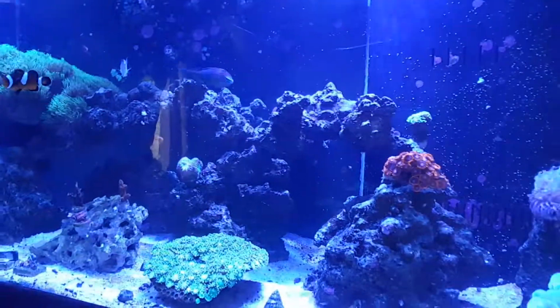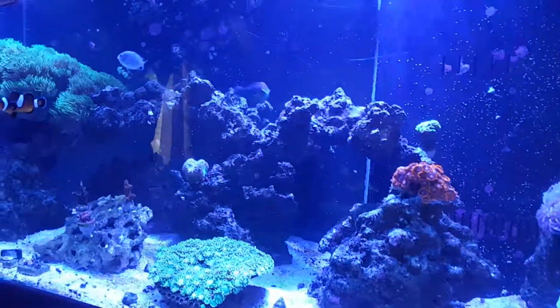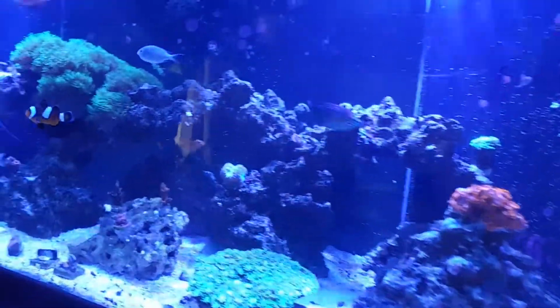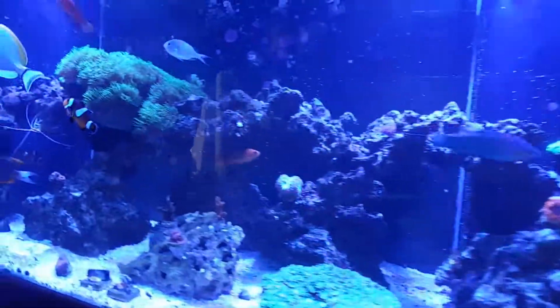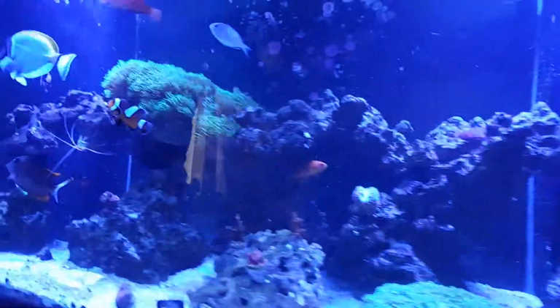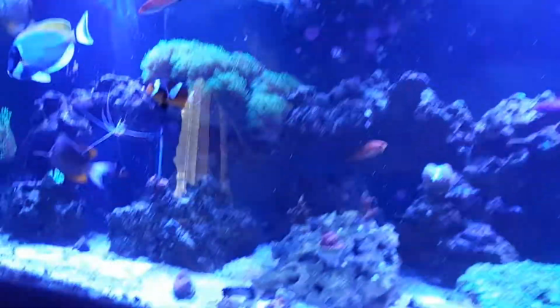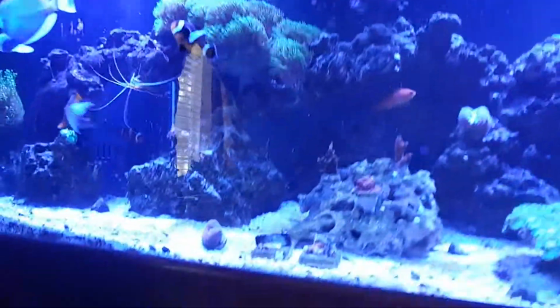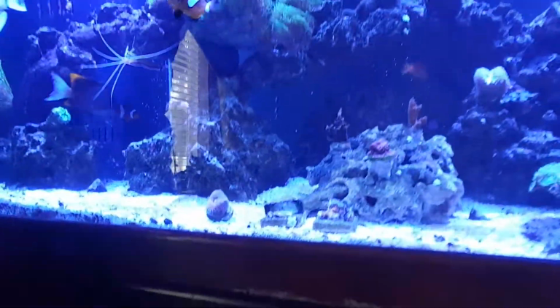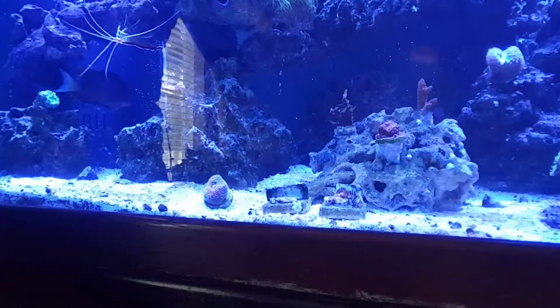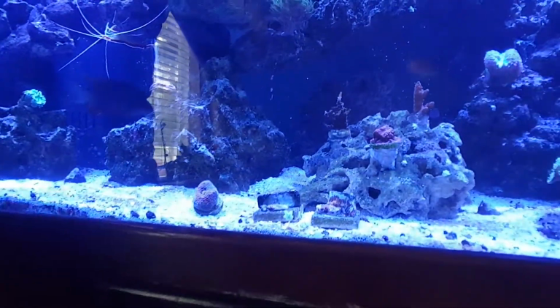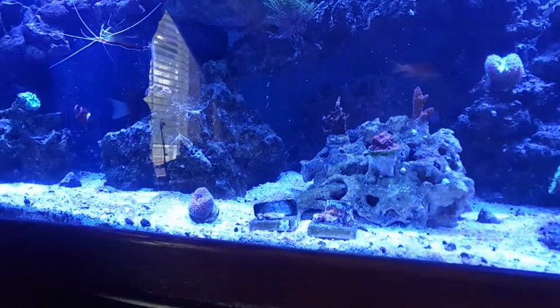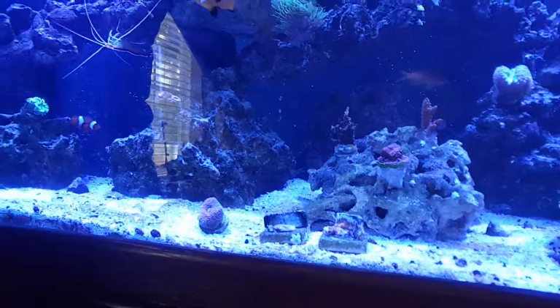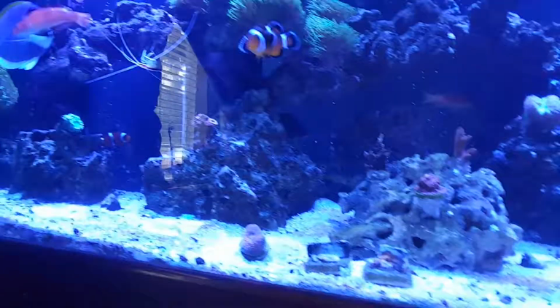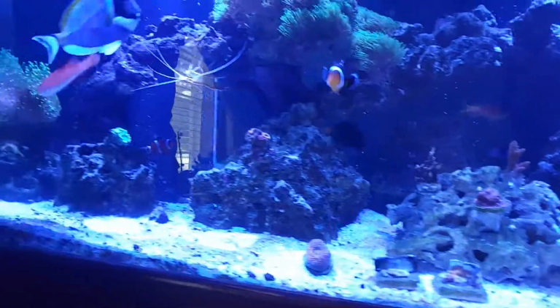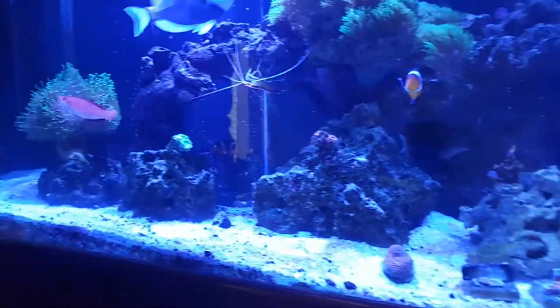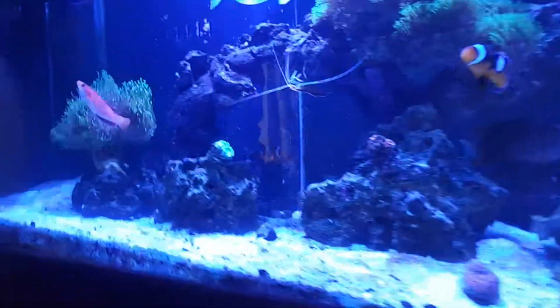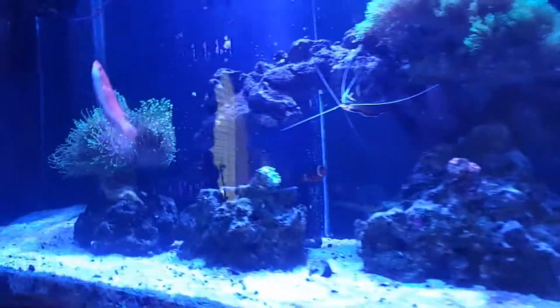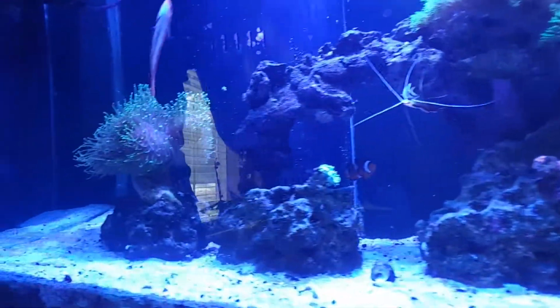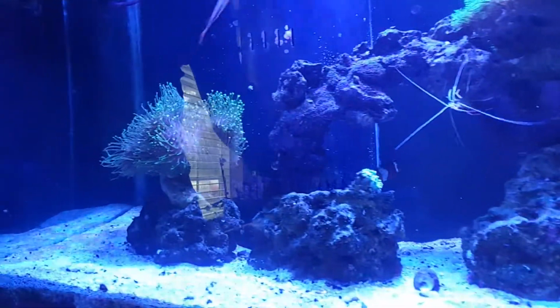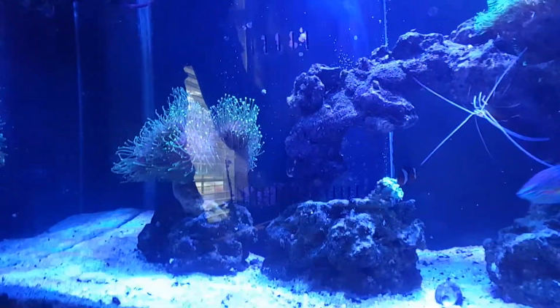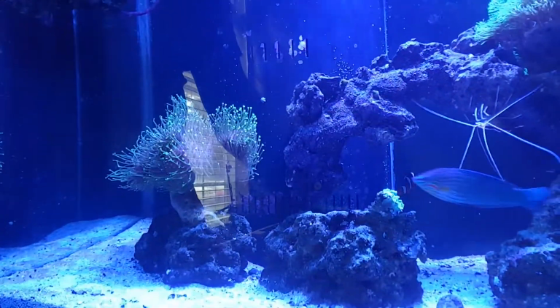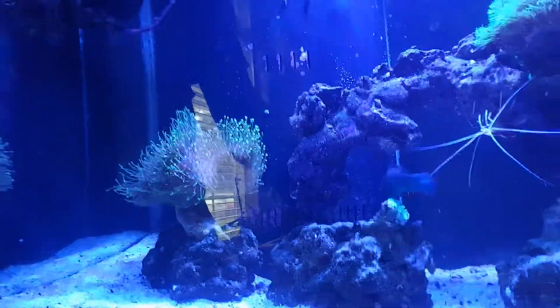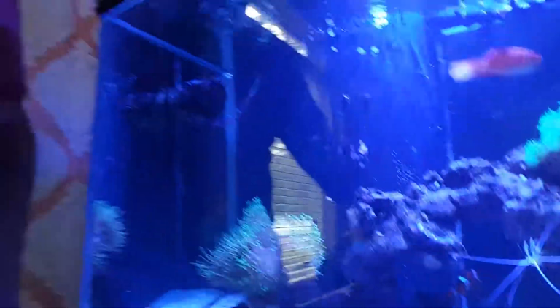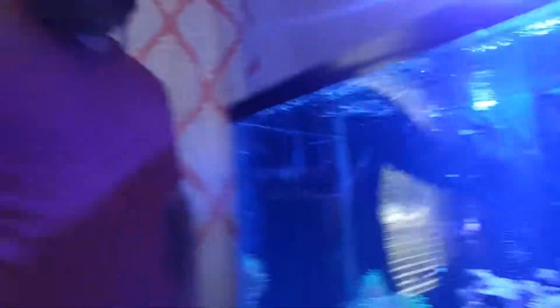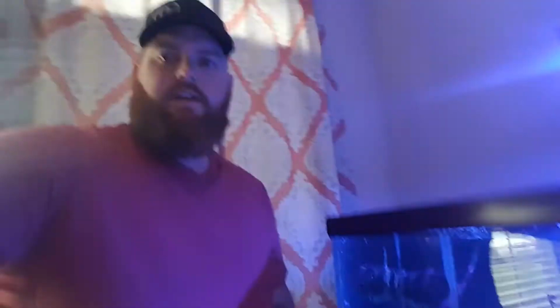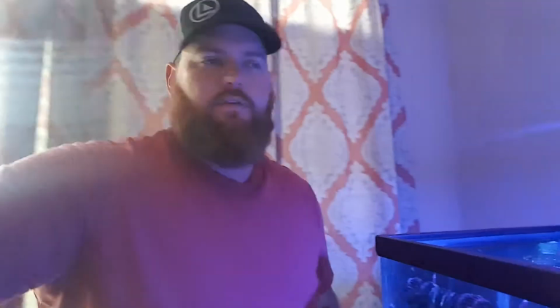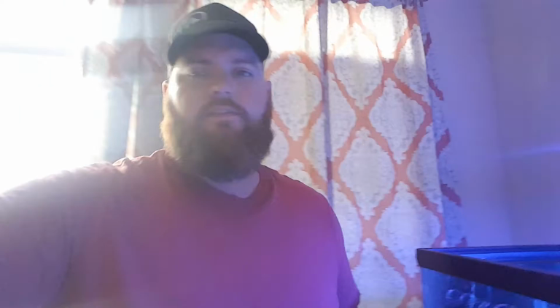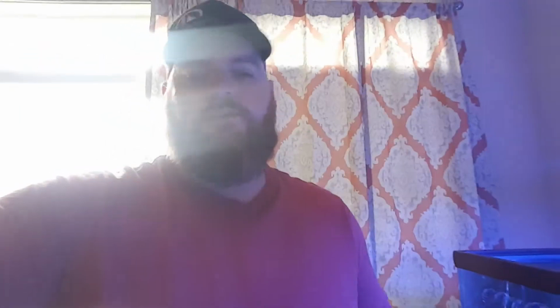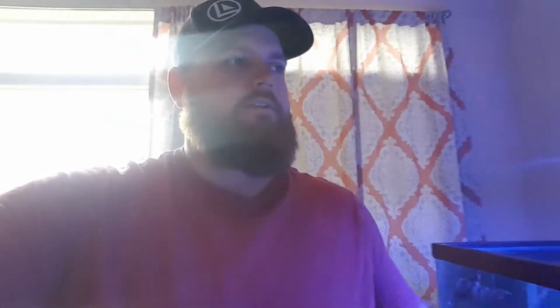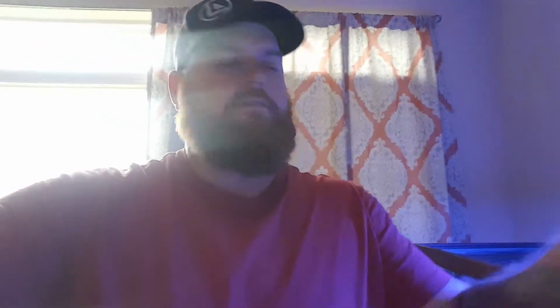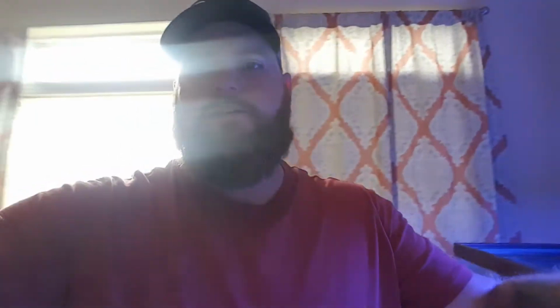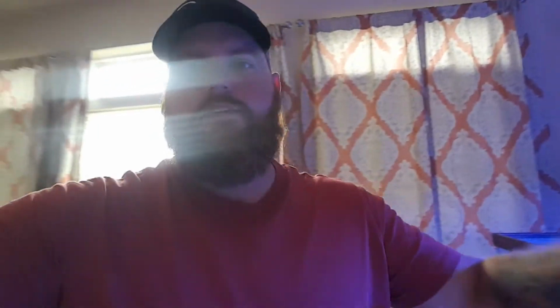Next couple of days. Like for example, my leptos — they're not looking hot. Duncan's not looking hot. Just several pieces in general that aren't looking as good as they could.